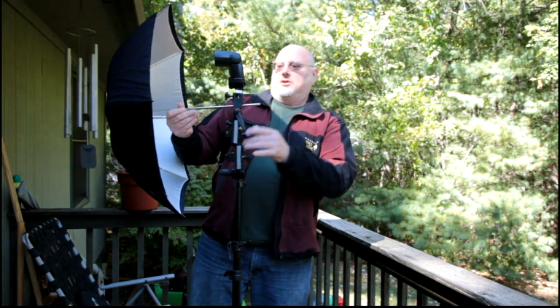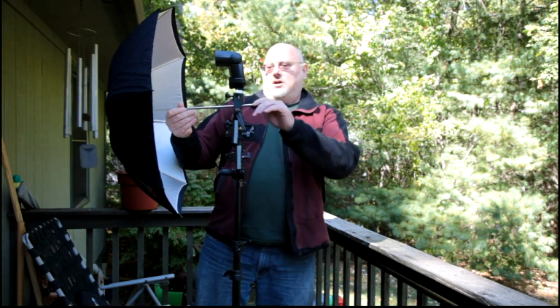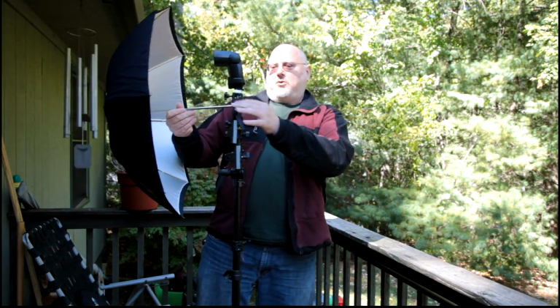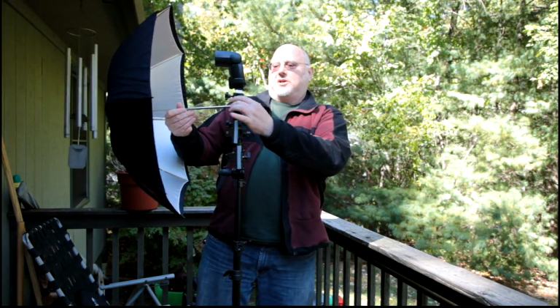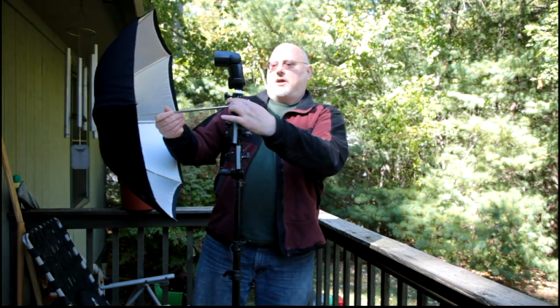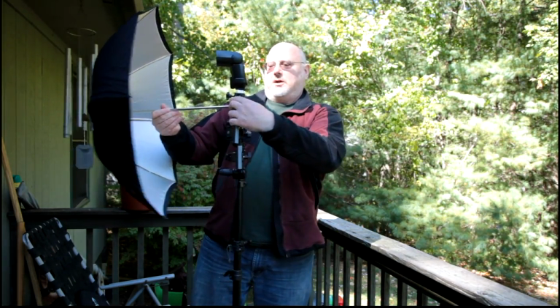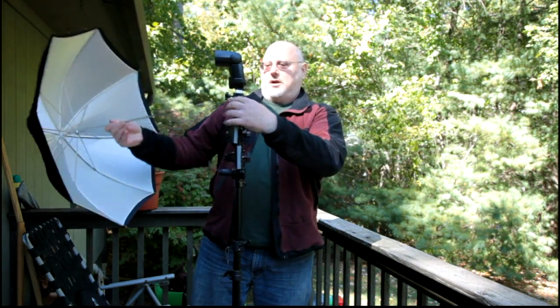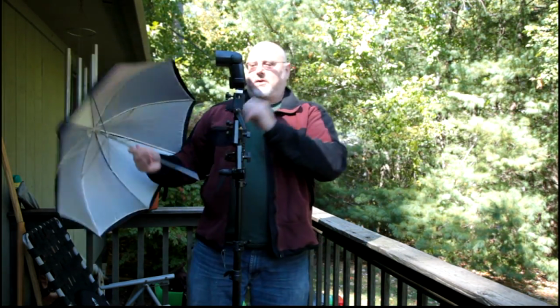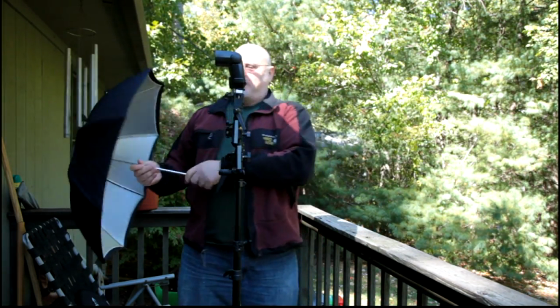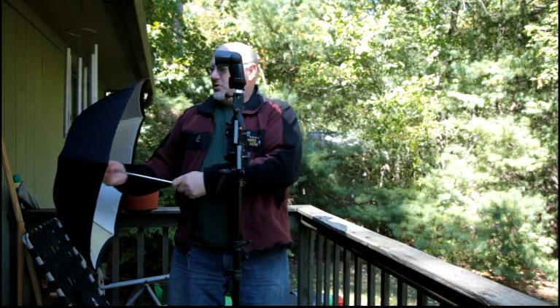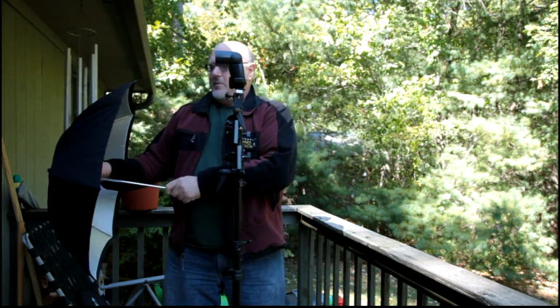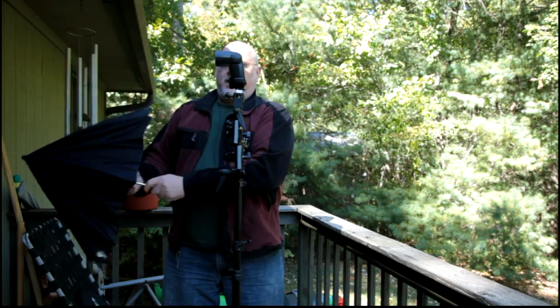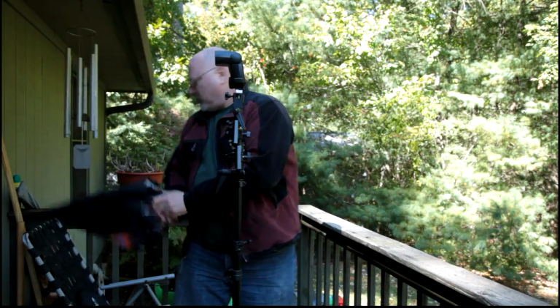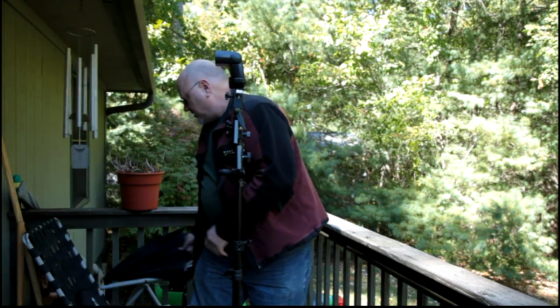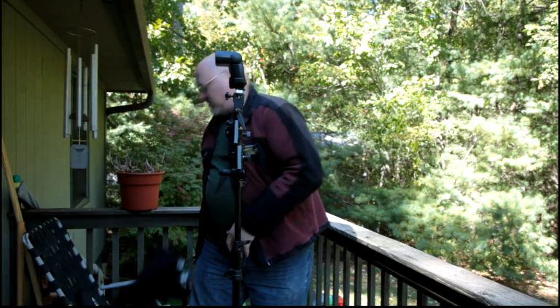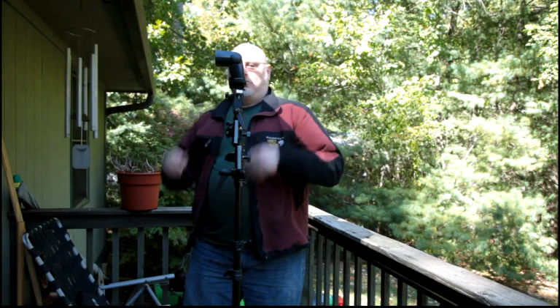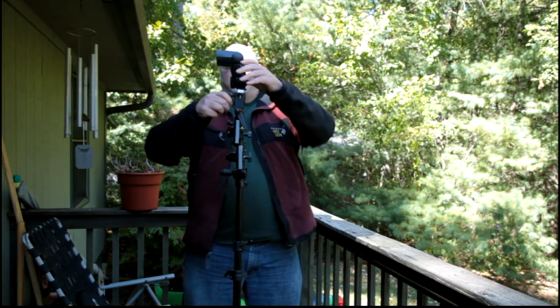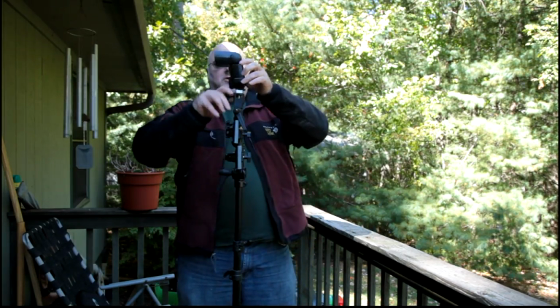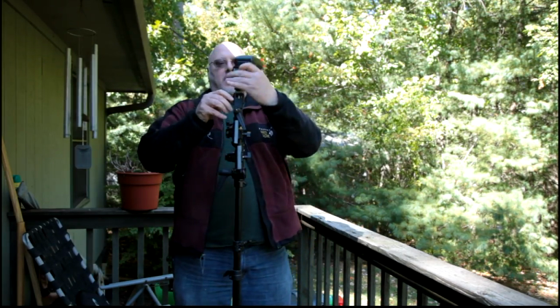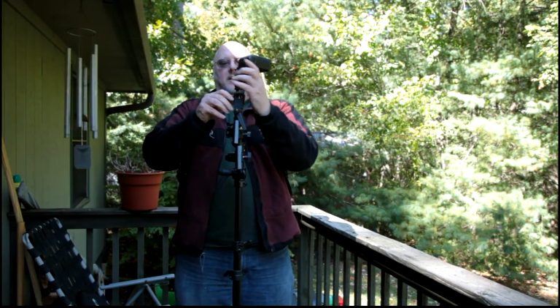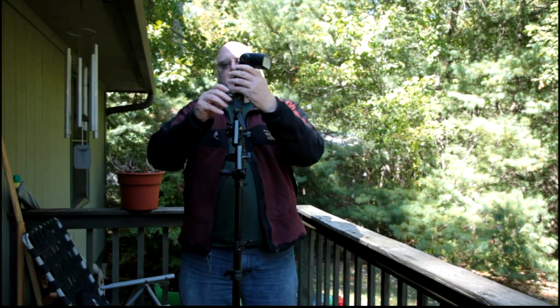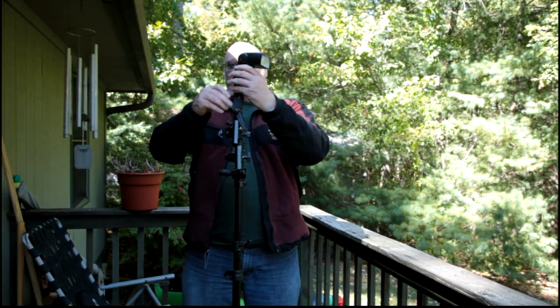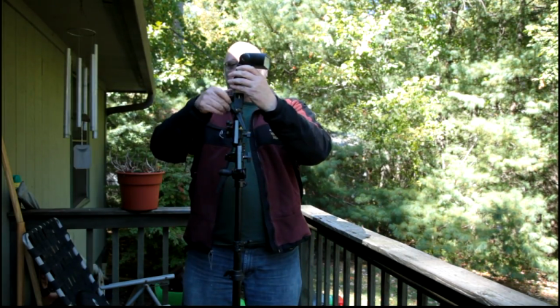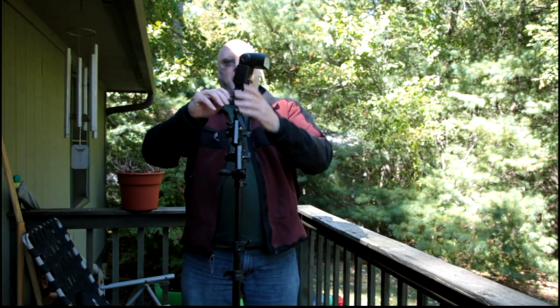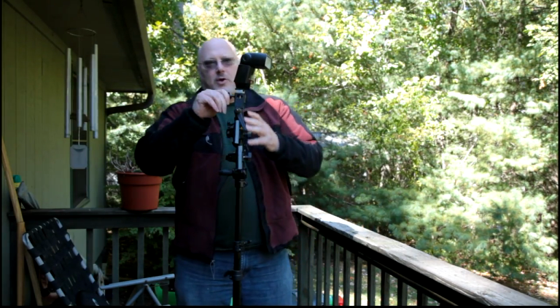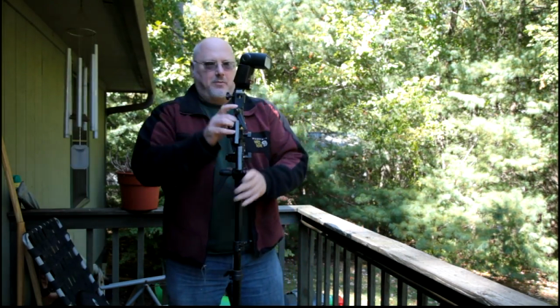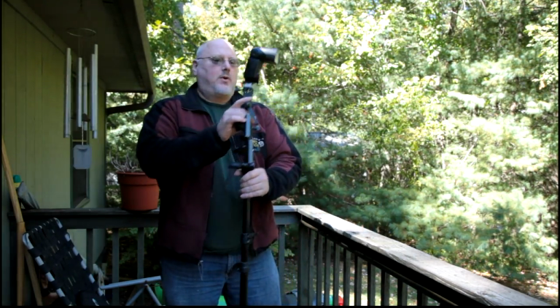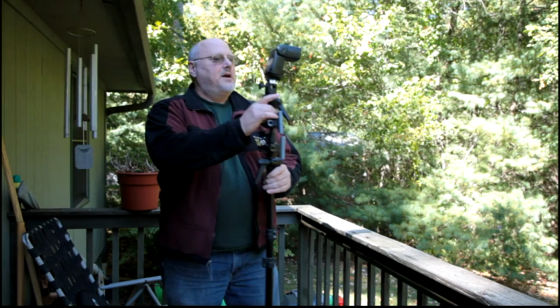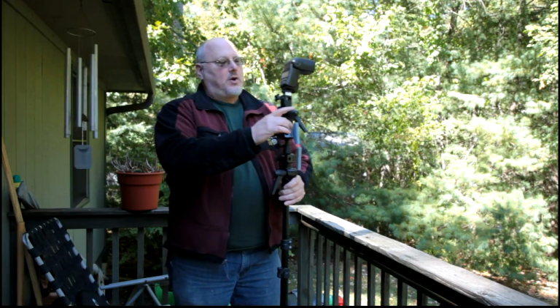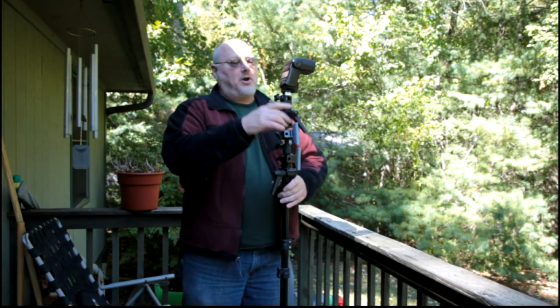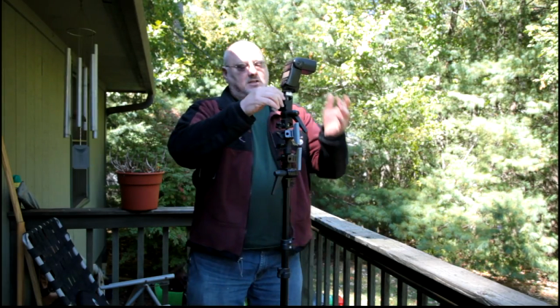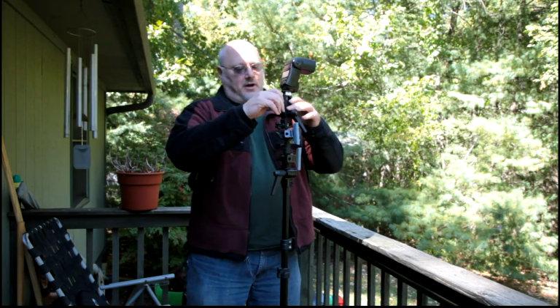So you get the idea — you can assemble all this together. I think I've got that backwards; I probably wanted to turn this around and attach the umbrella the other way. But anyway, I can put all that stuff on.